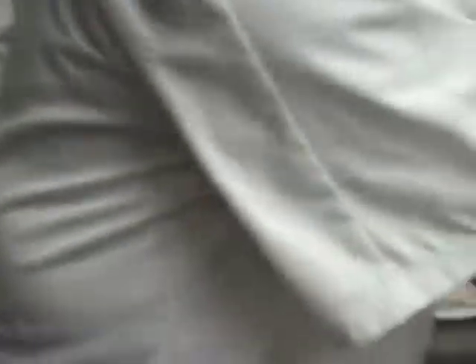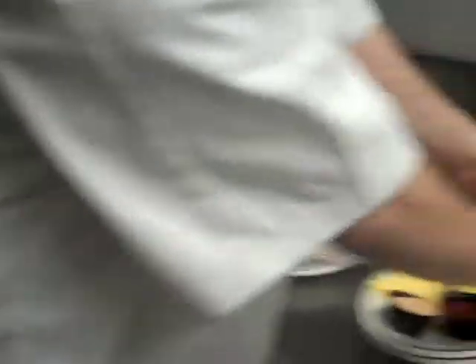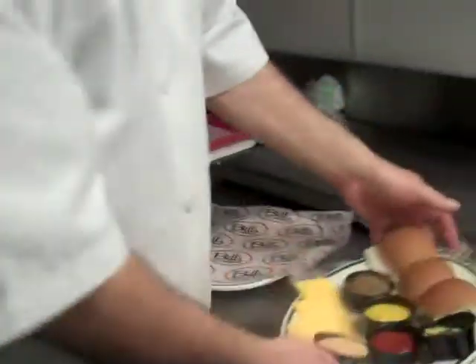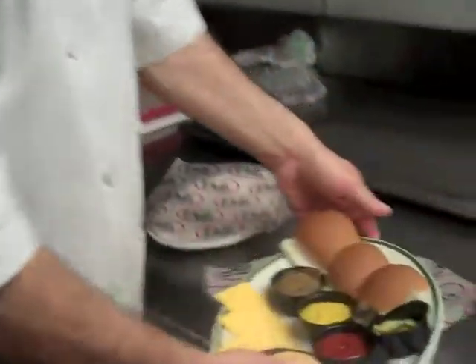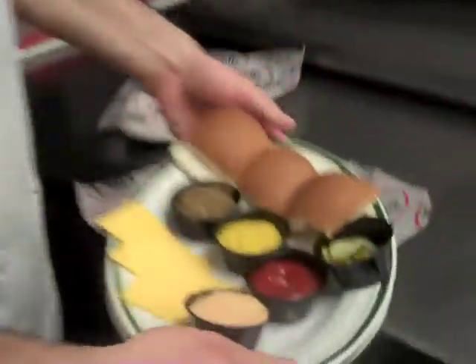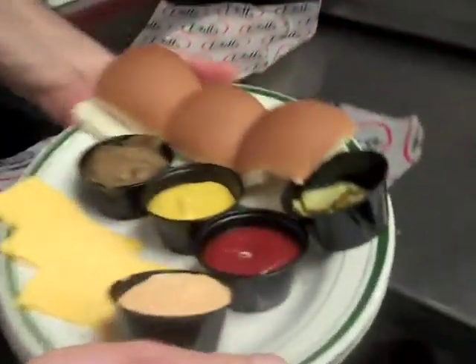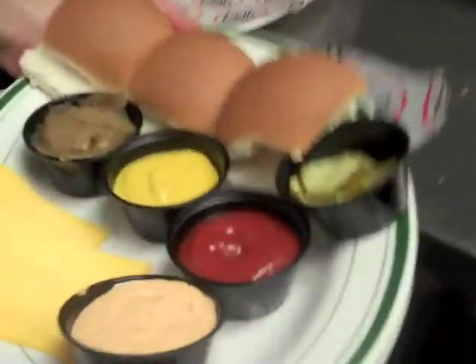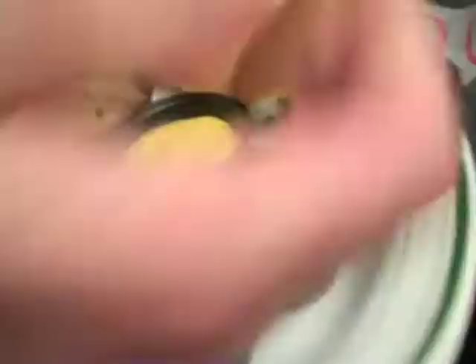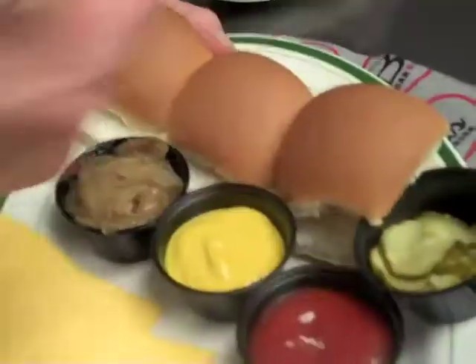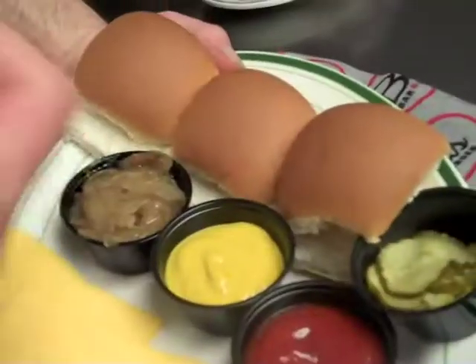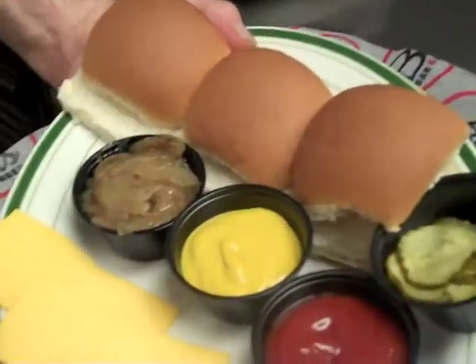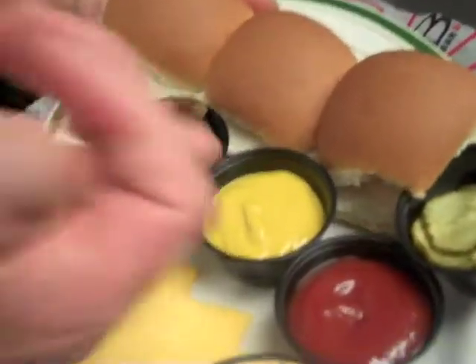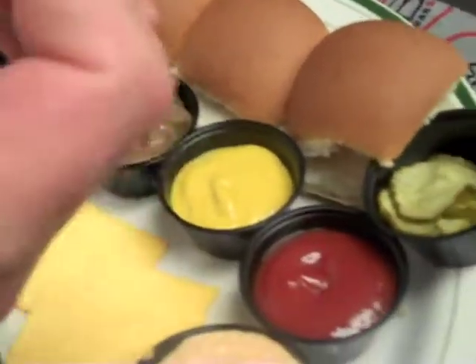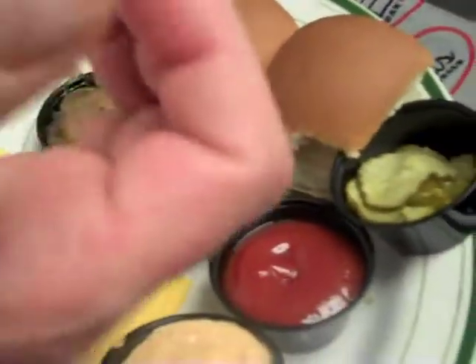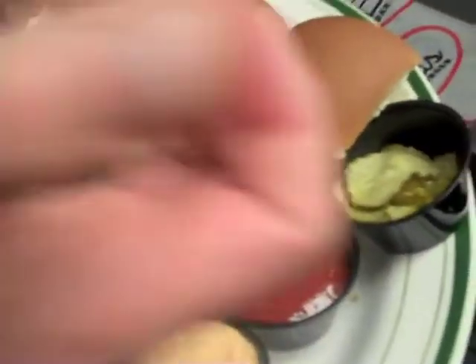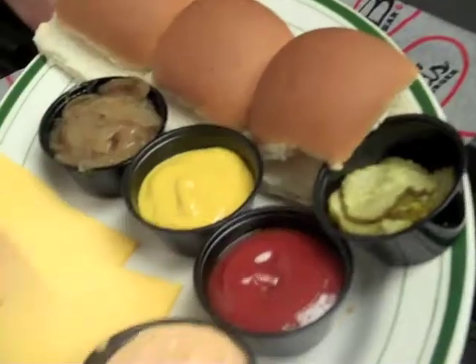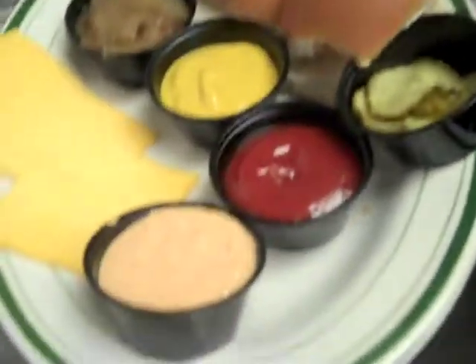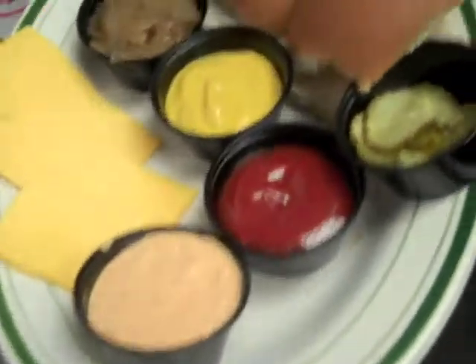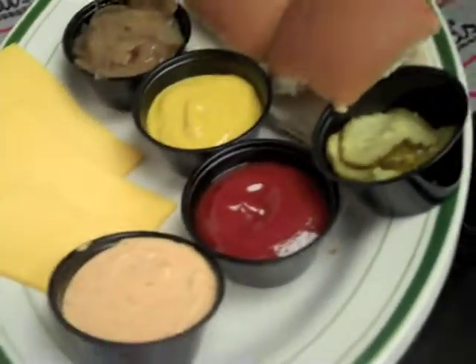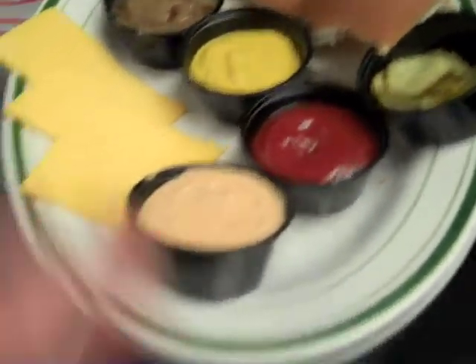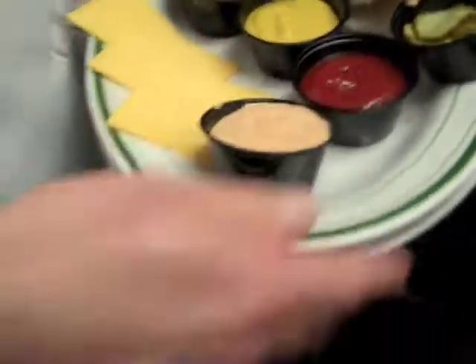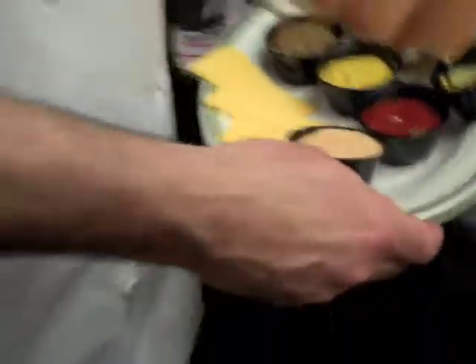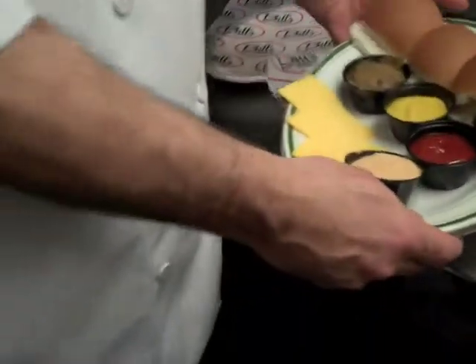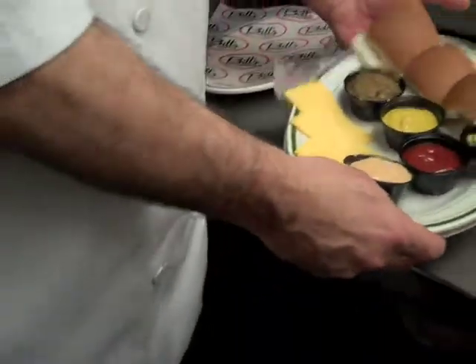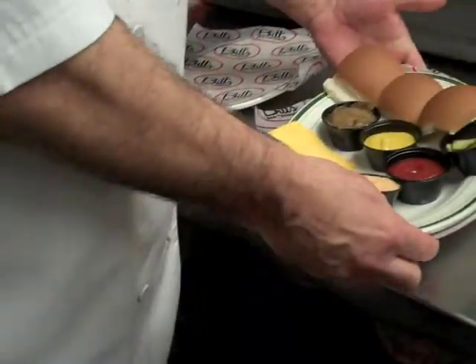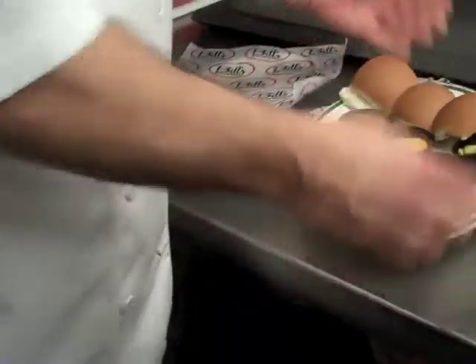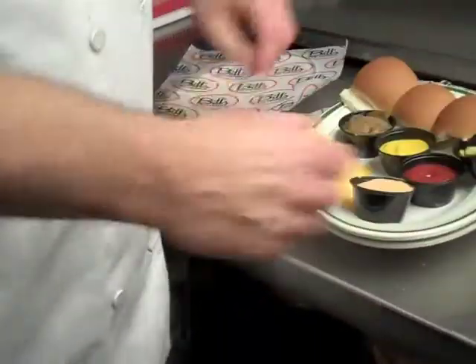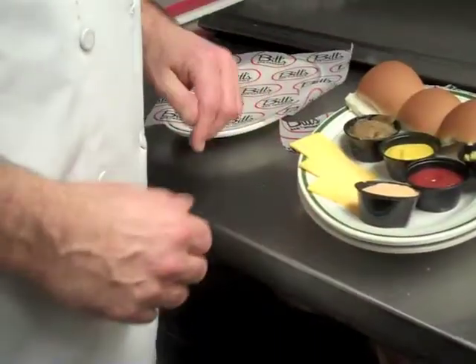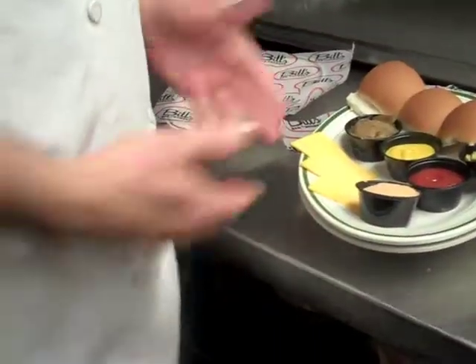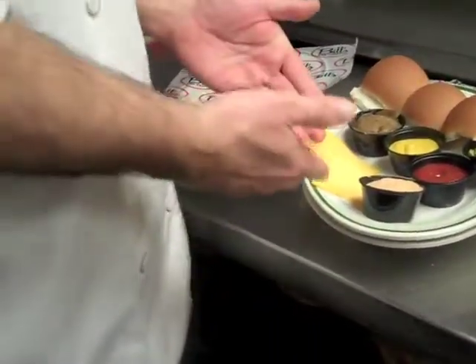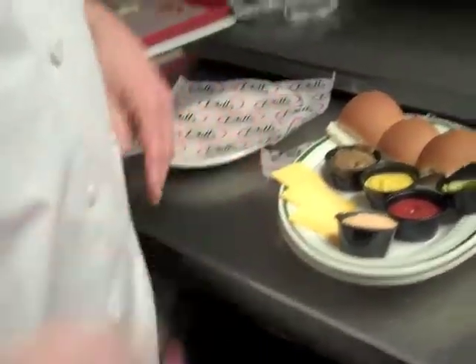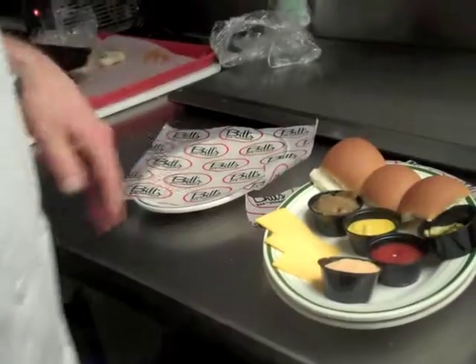Over here we have all our garnishes. We're going to do pickle, caramelized onions, mustard, ketchup, and our special sauce — a blend of barbecue sauce and mayonnaise. And American cheese.